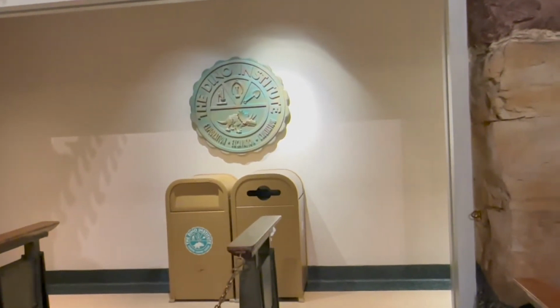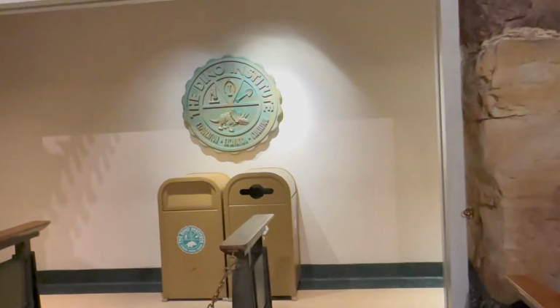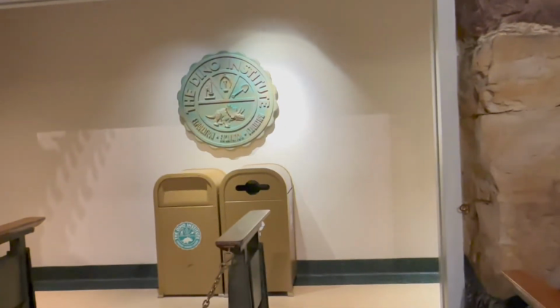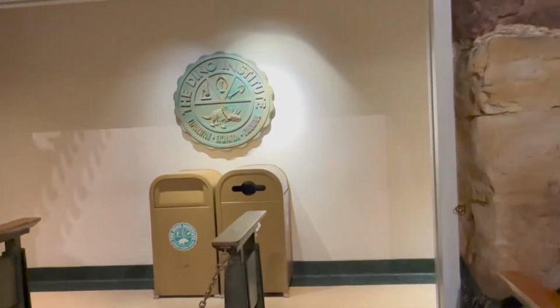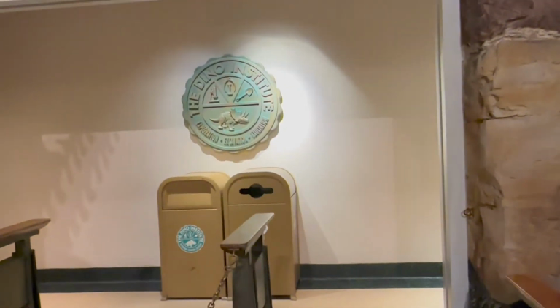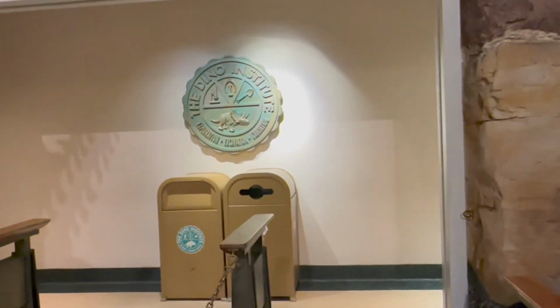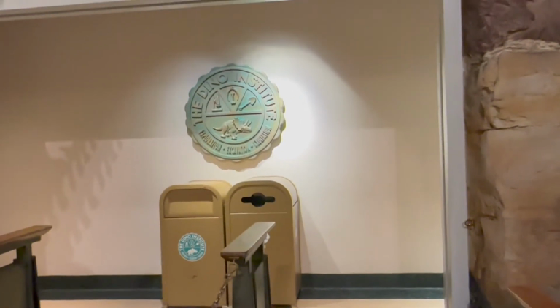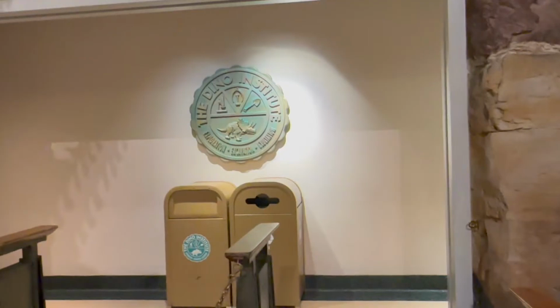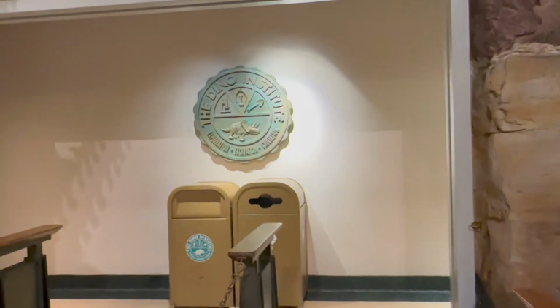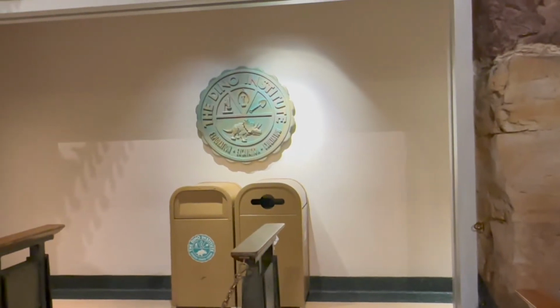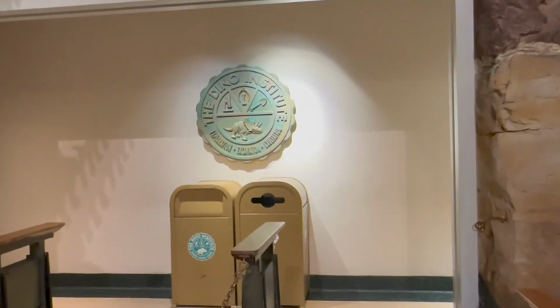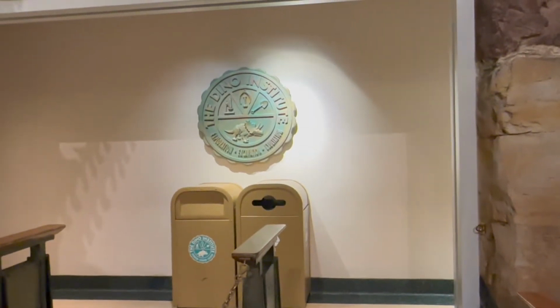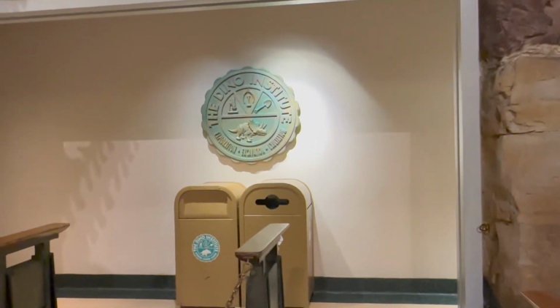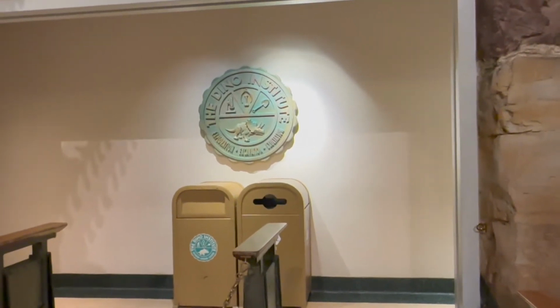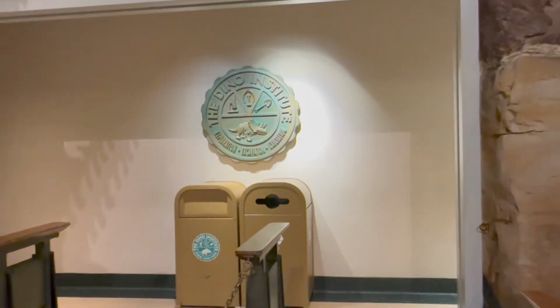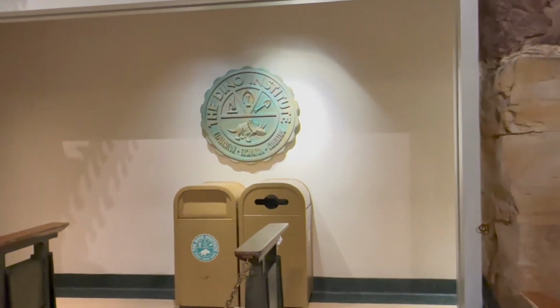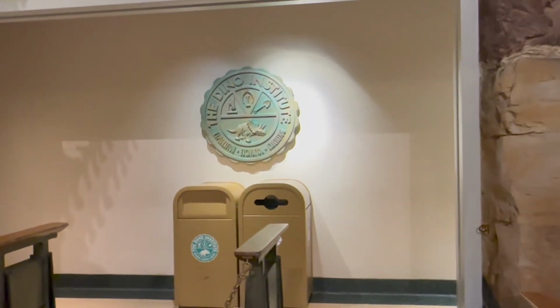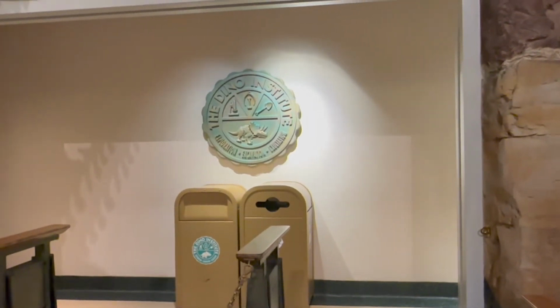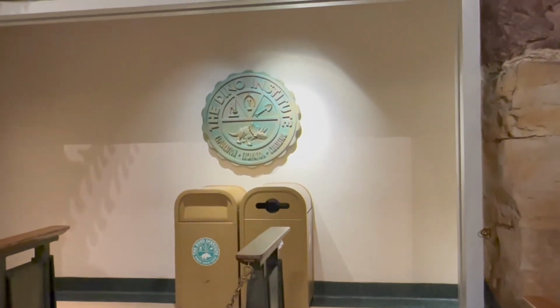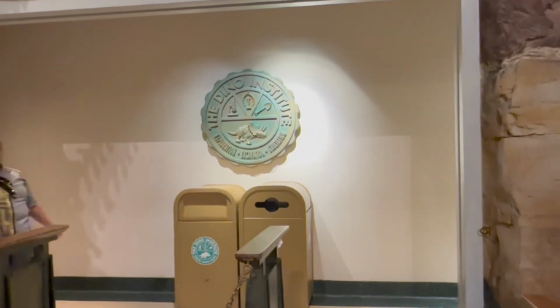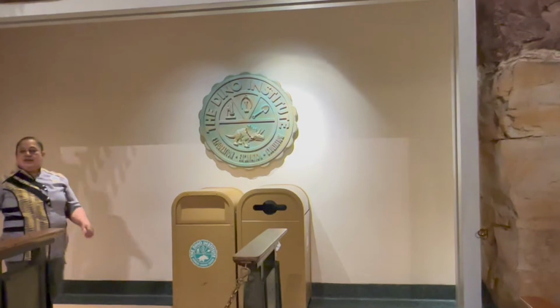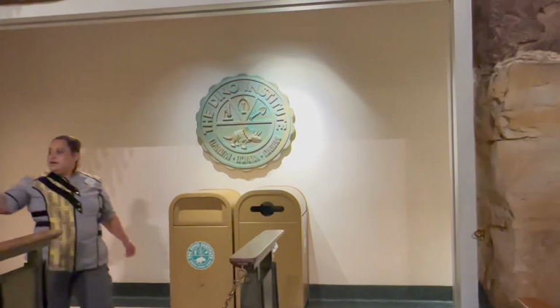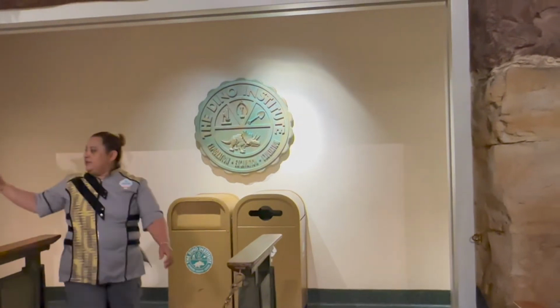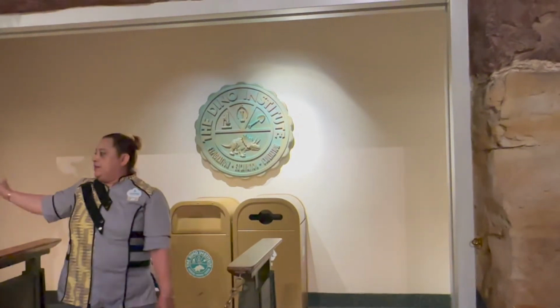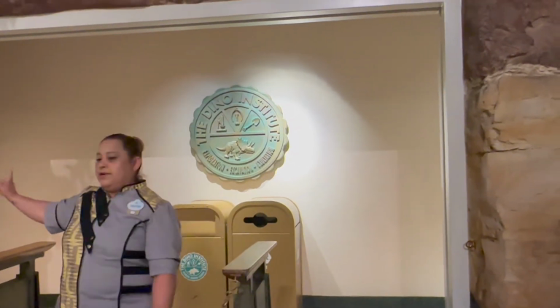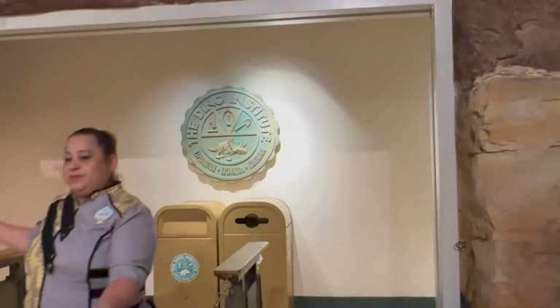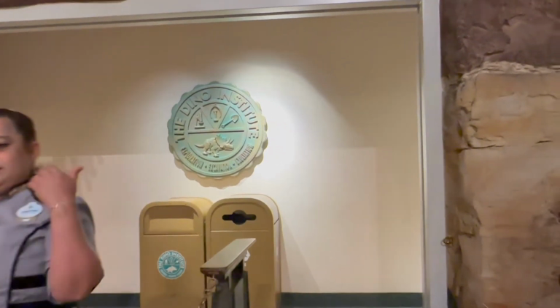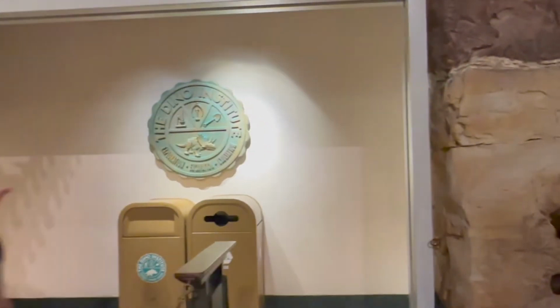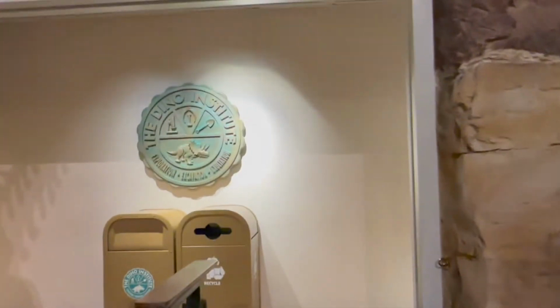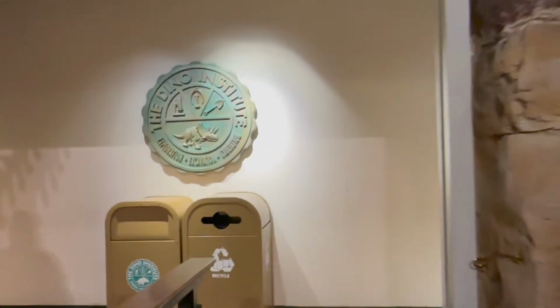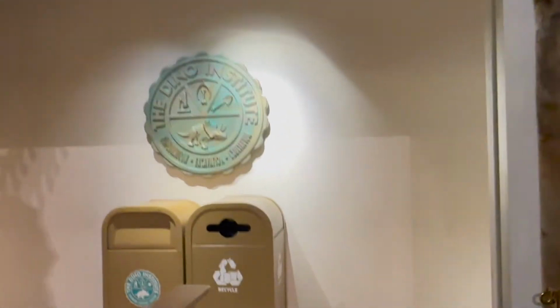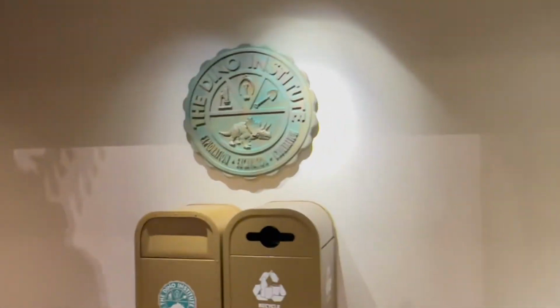We're not doing a full ride-through this time - we're just doing the queue and the pre-show. So I will be showing you the pre-show in just a minute, and then we will be ready. Here we go.